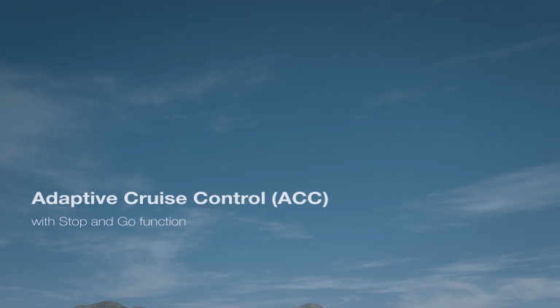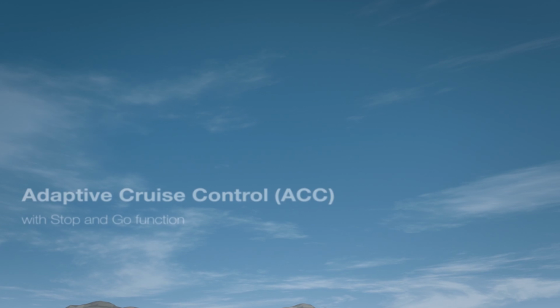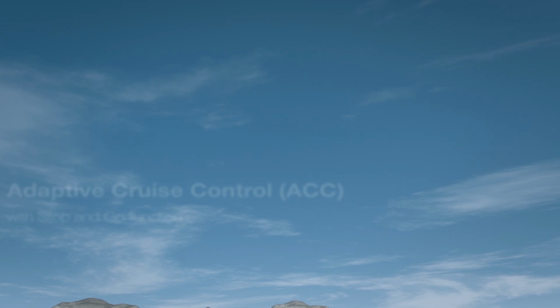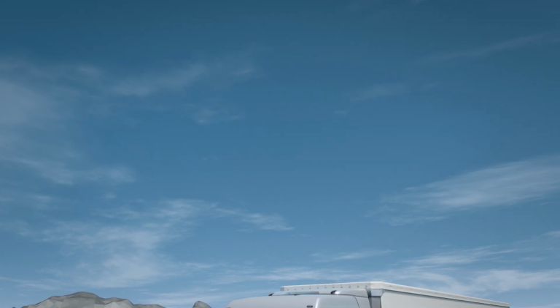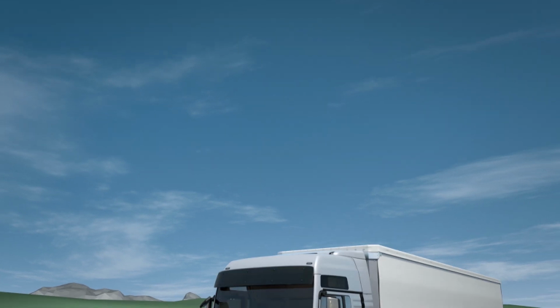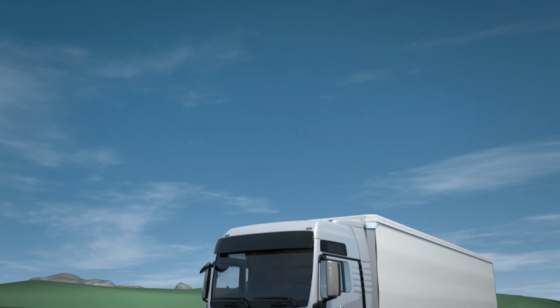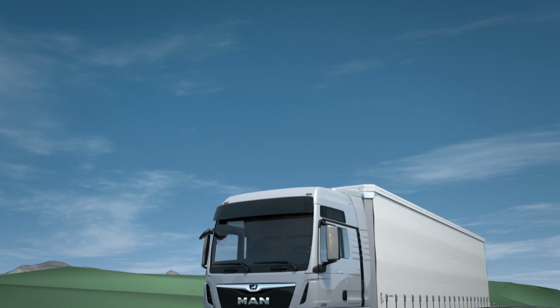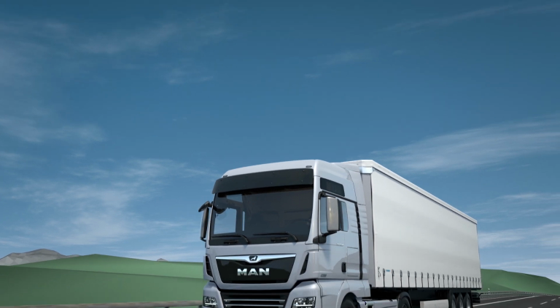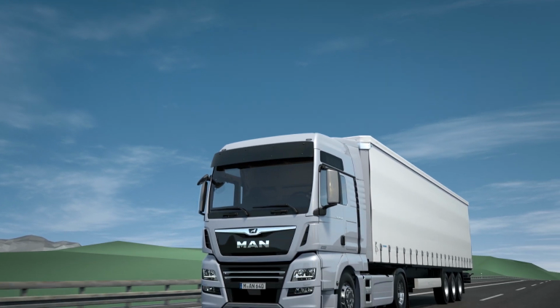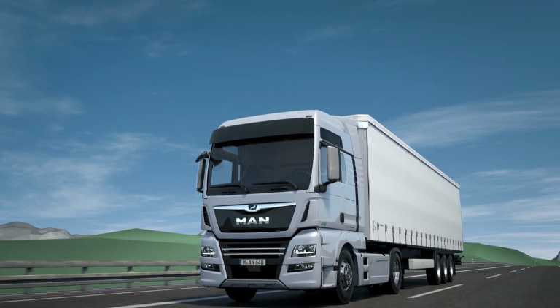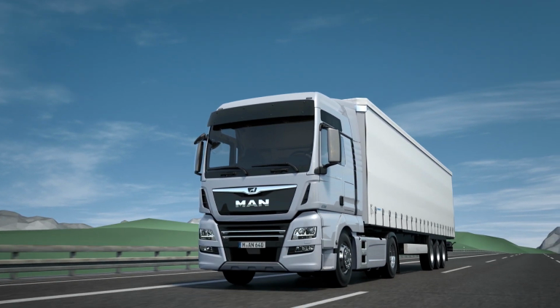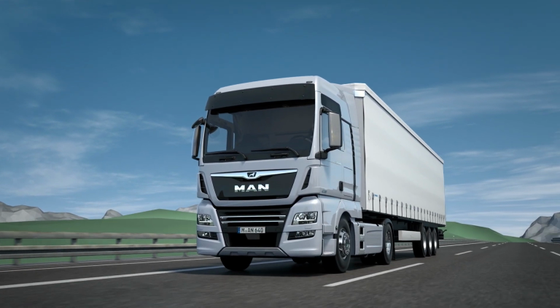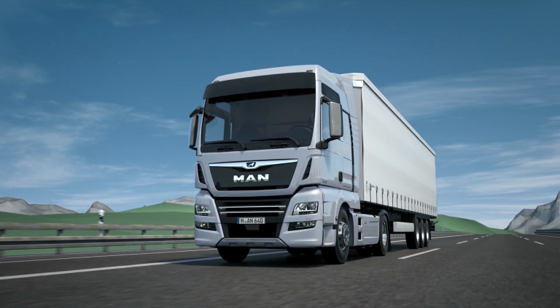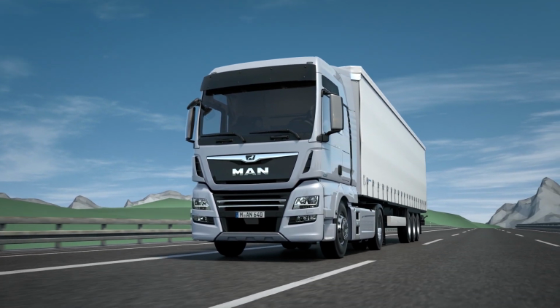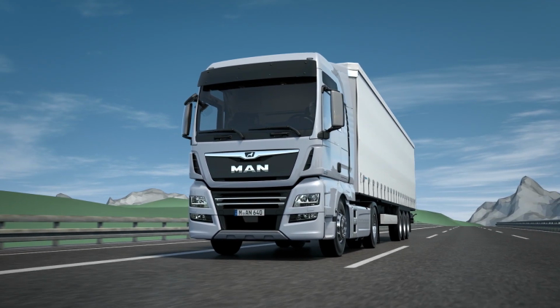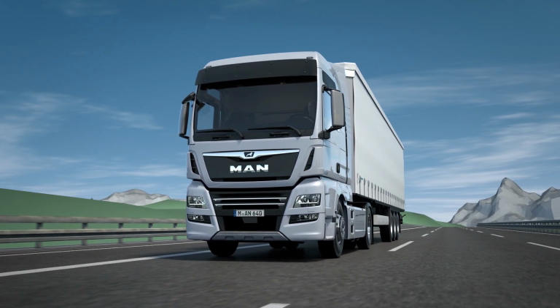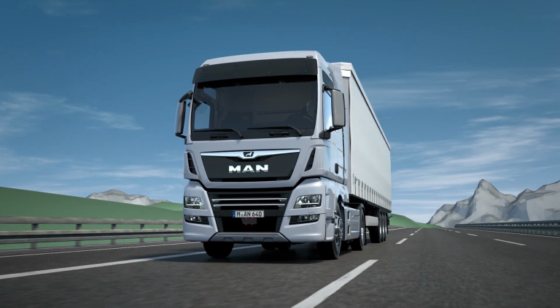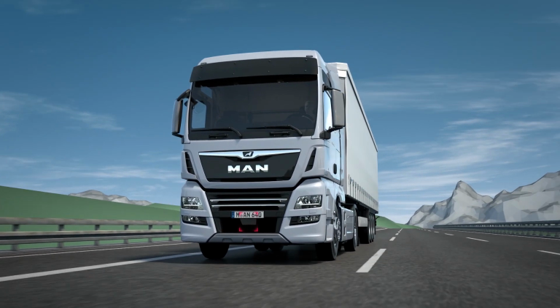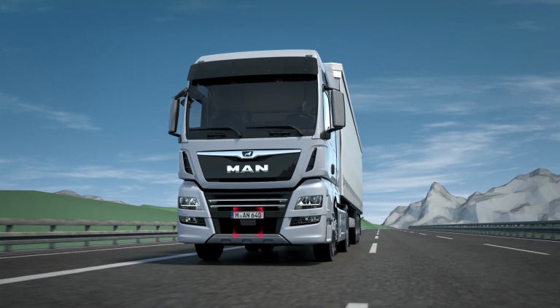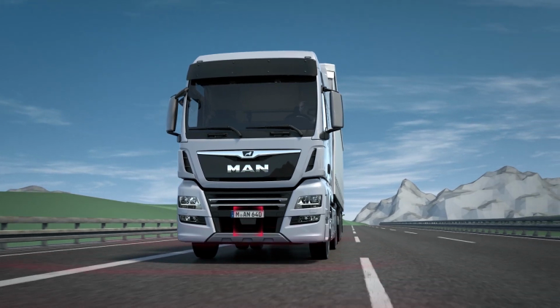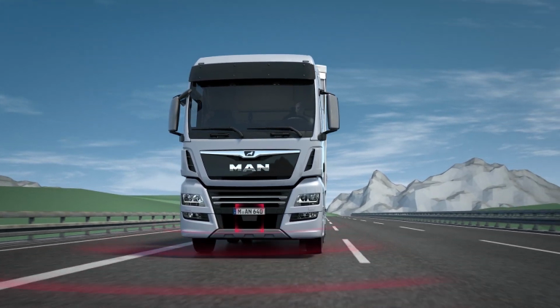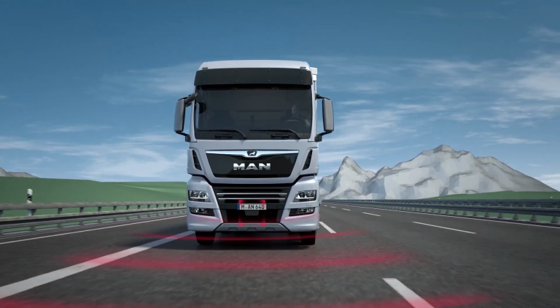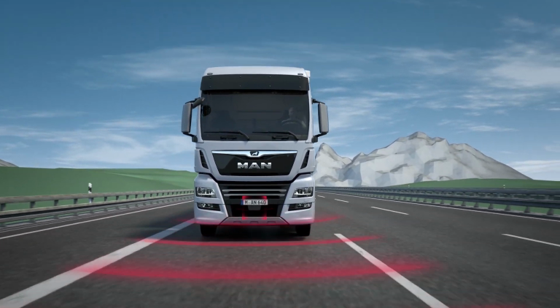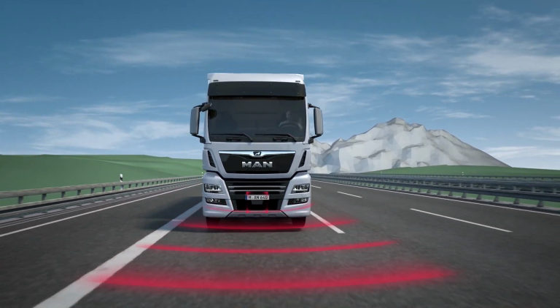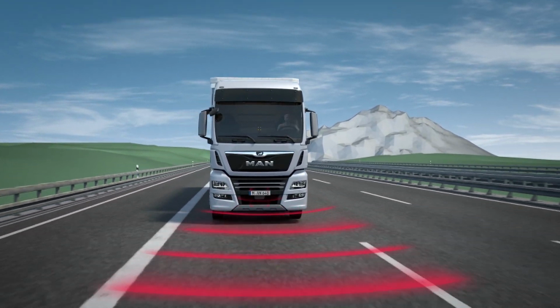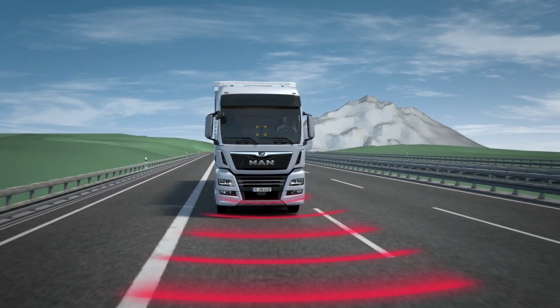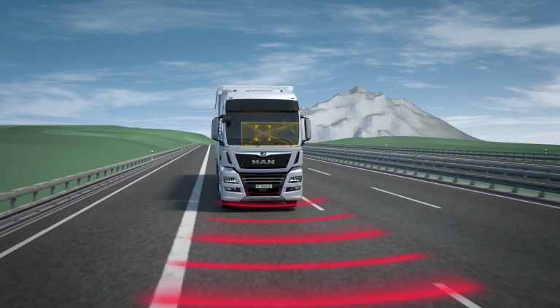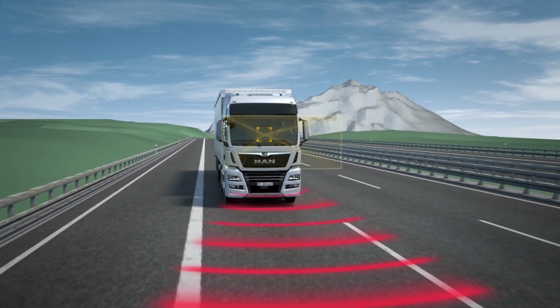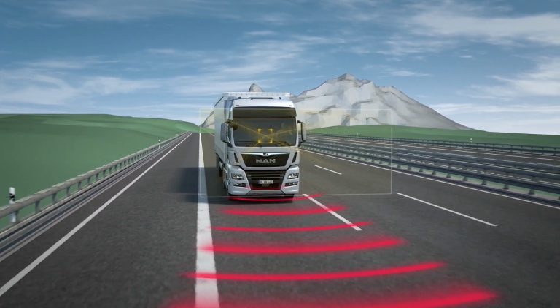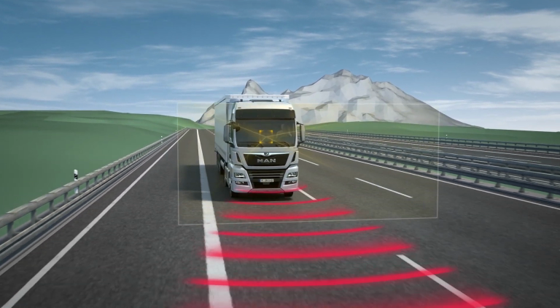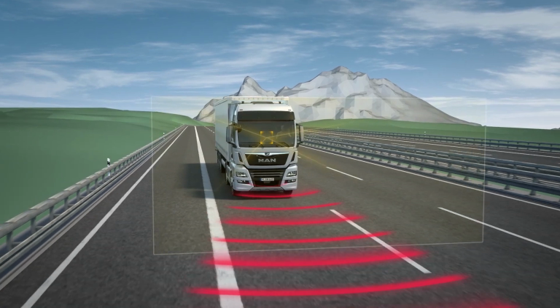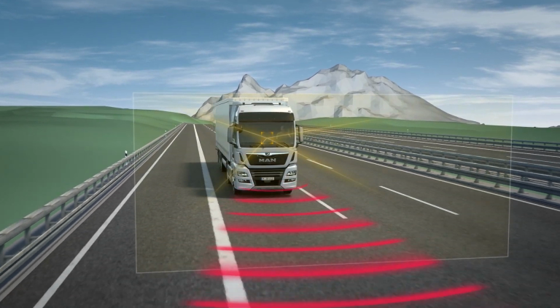The ACC system with stop-and-go function receives information about the area in front of the vehicle from a radar sensor integrated in the front apron and a video camera located to the rear of the windscreen.